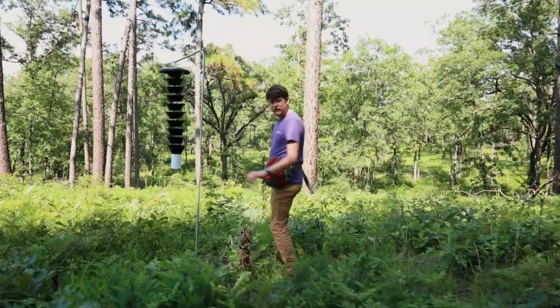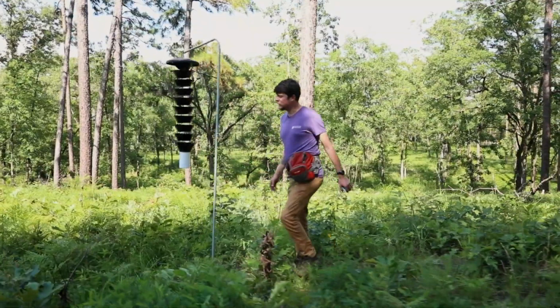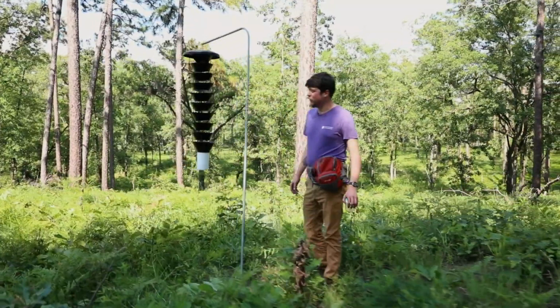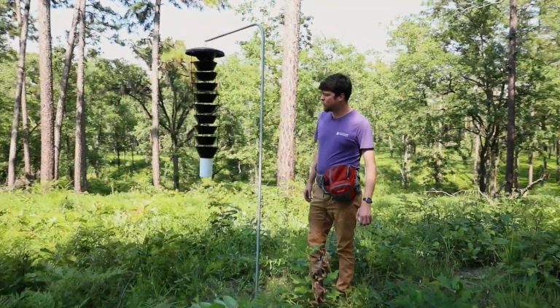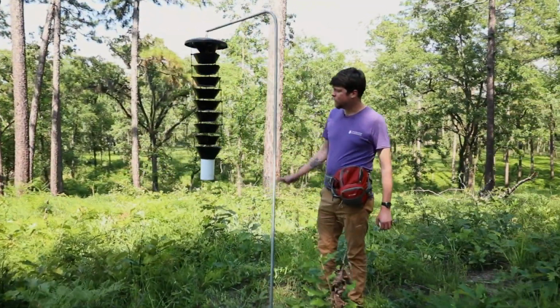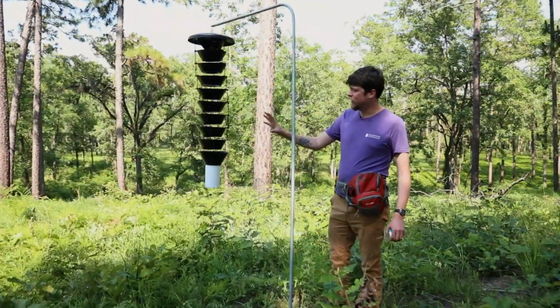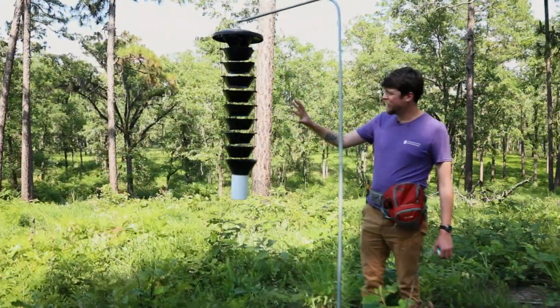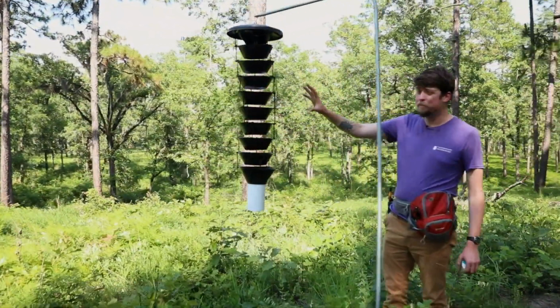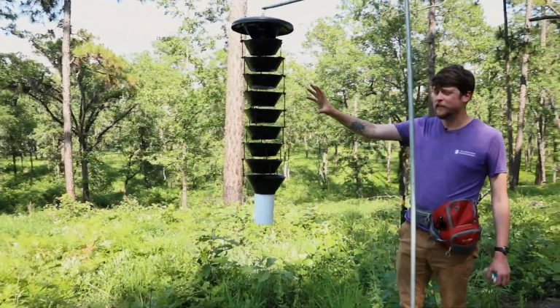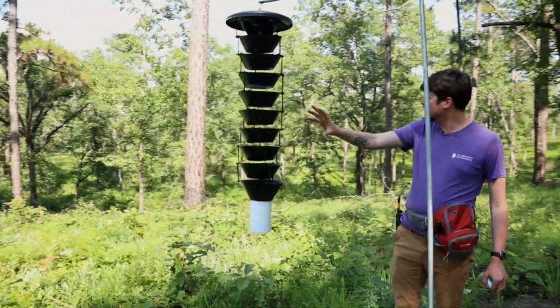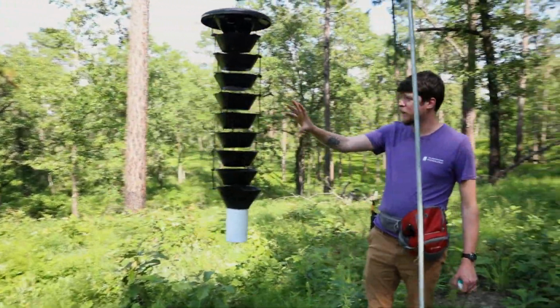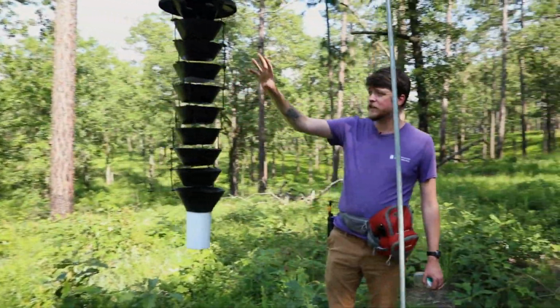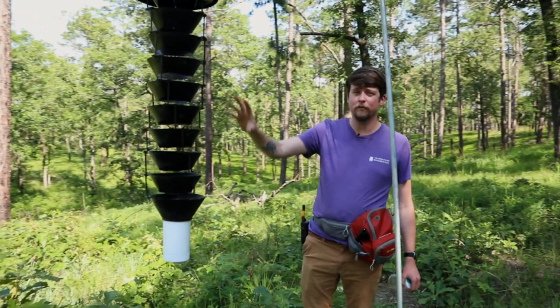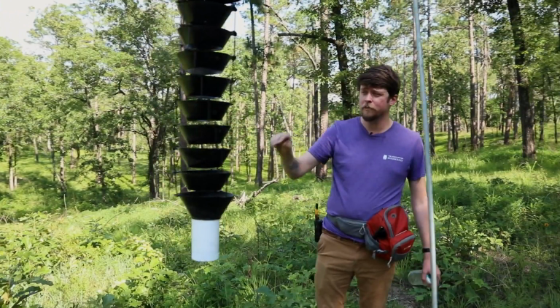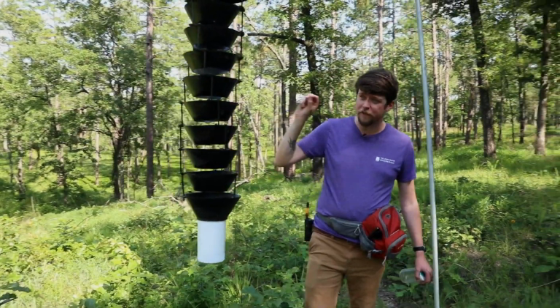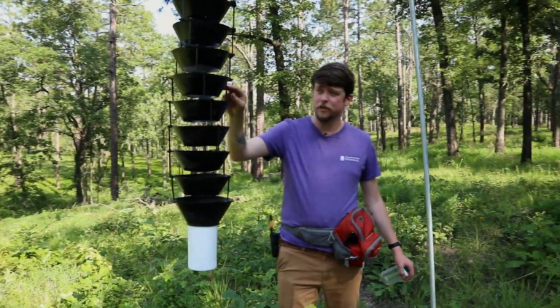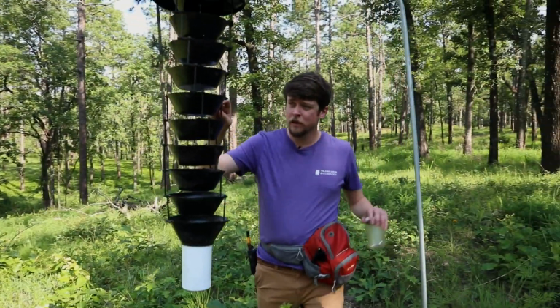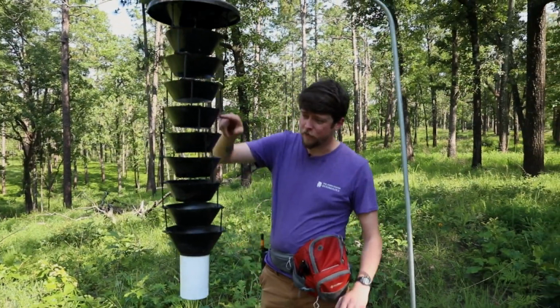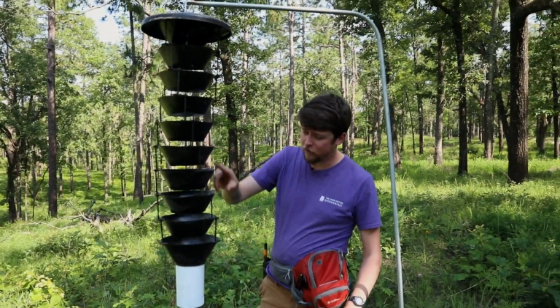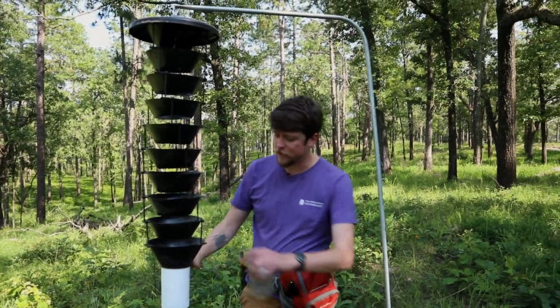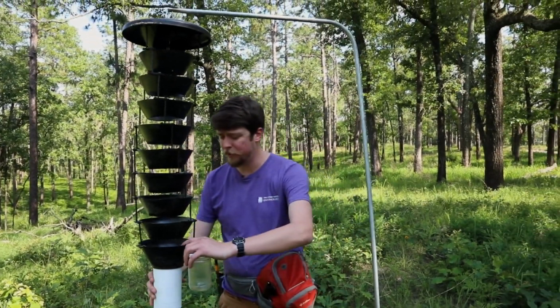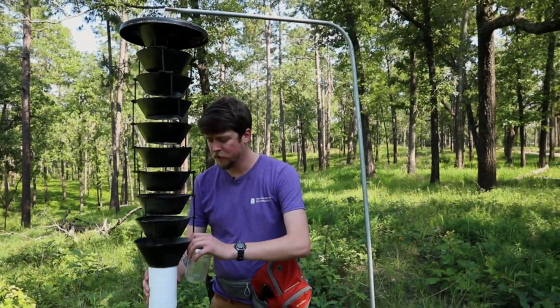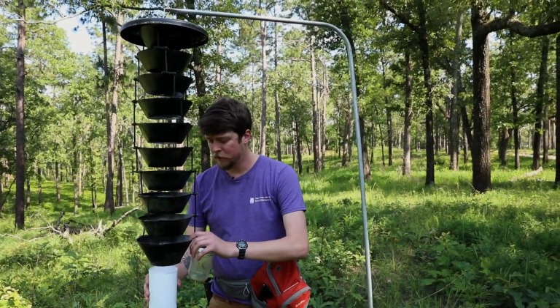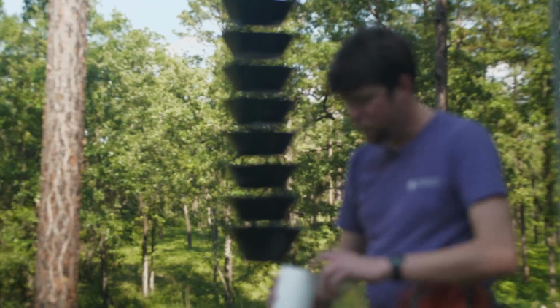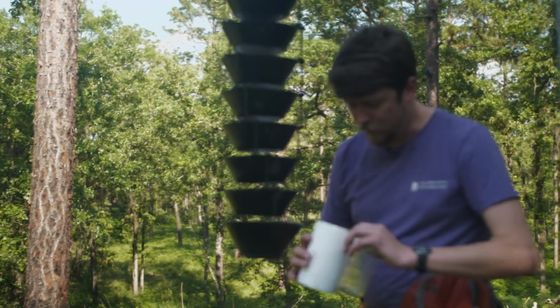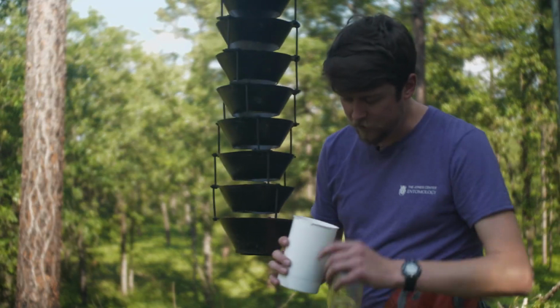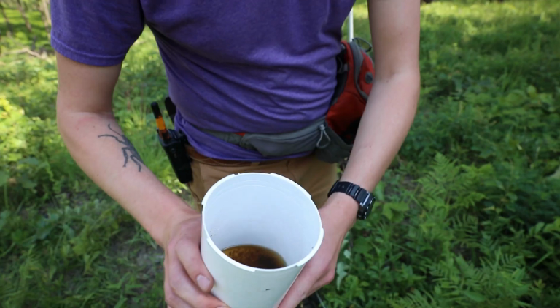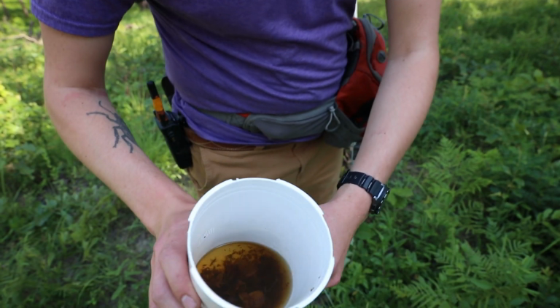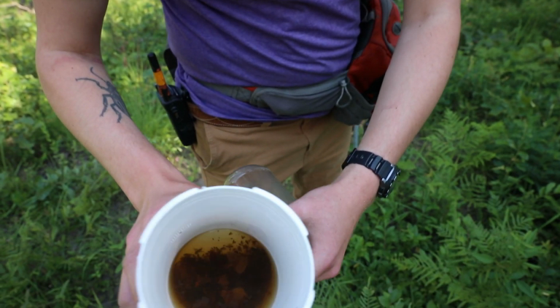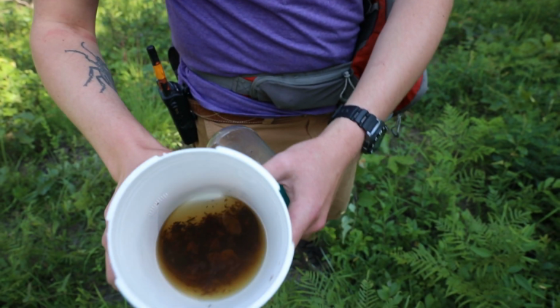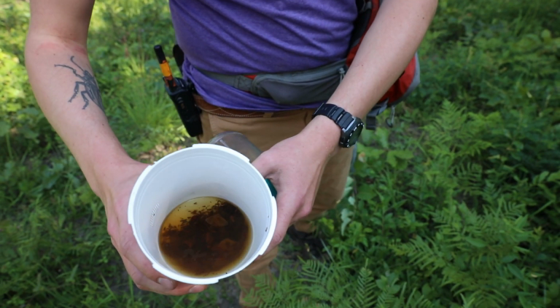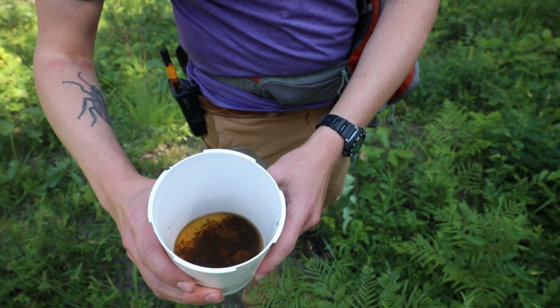This is a Lindgren funnel trap, and to beetles it kind of looks like the silhouette of a tree, so they fly into it and then fall down into this cup here. You can see all sorts of things — you basically just pour it into this jar.